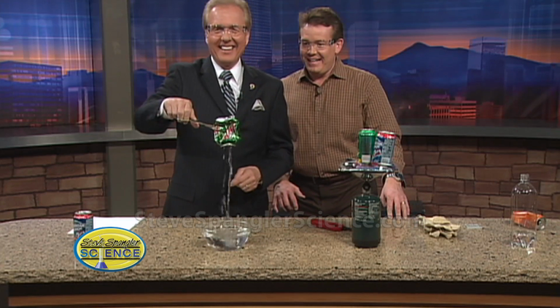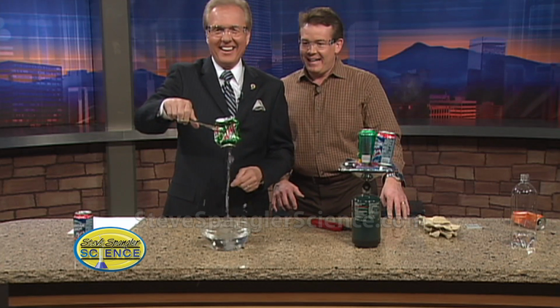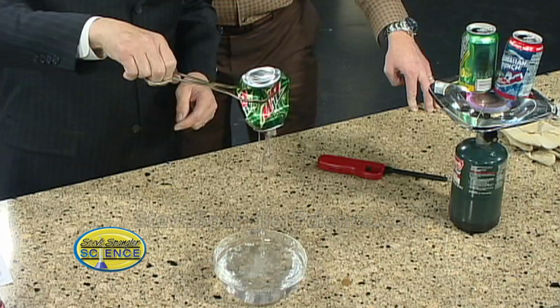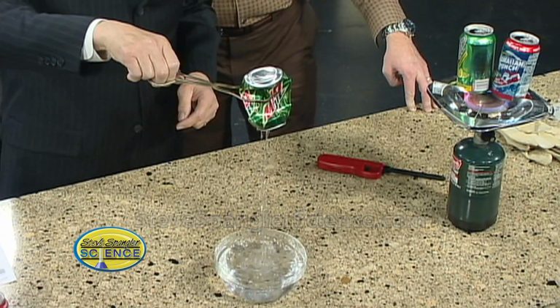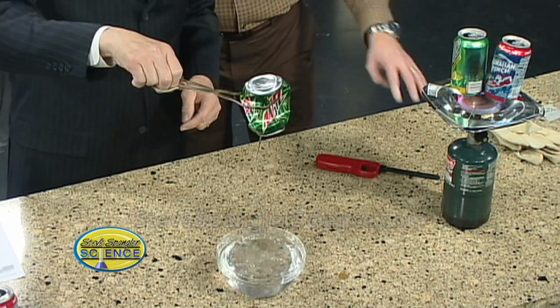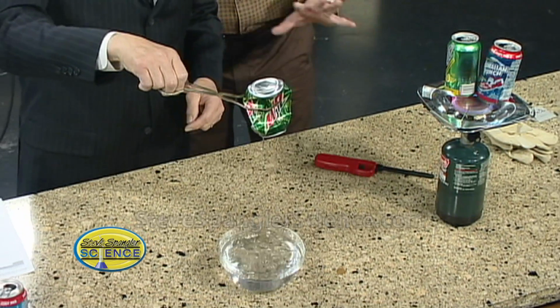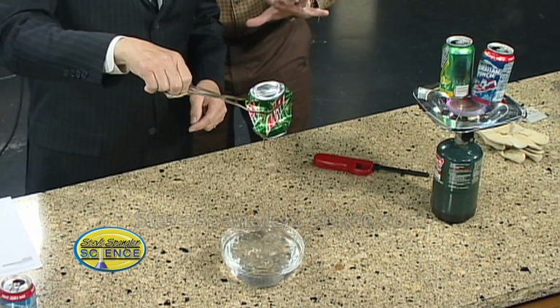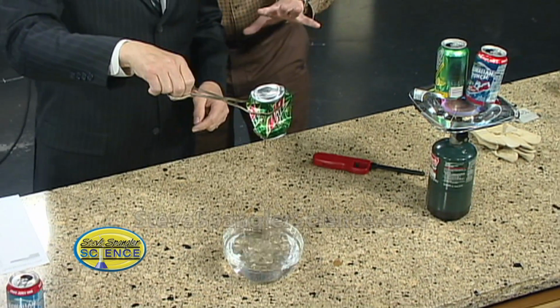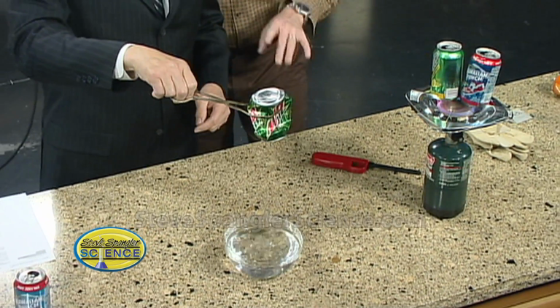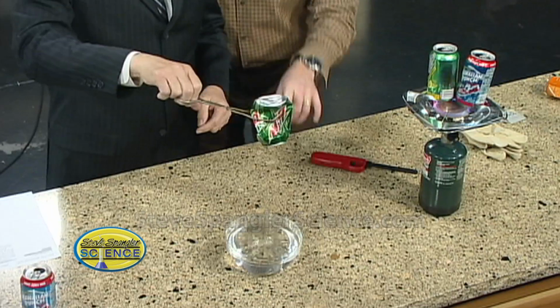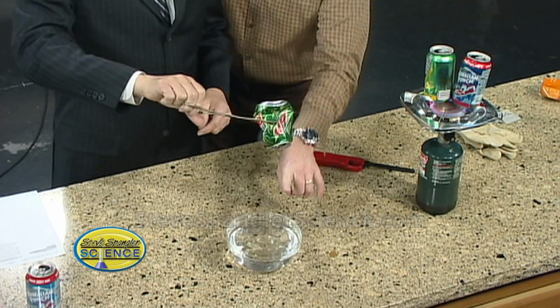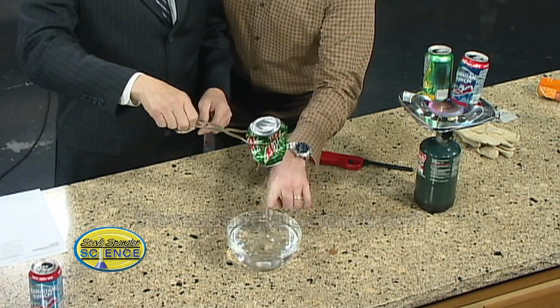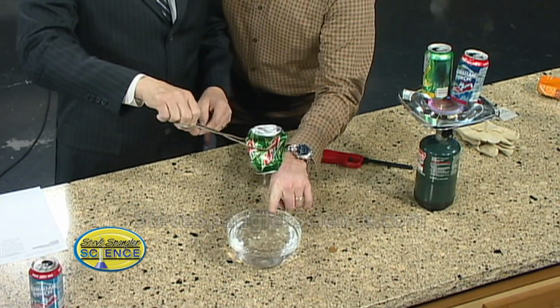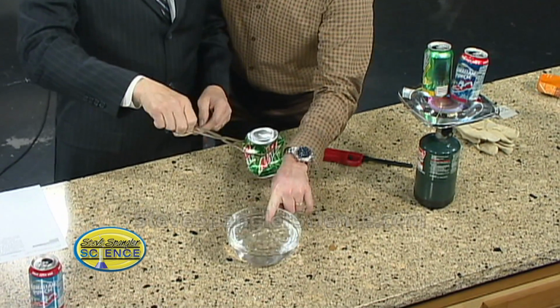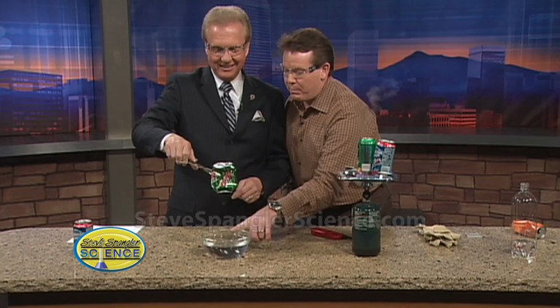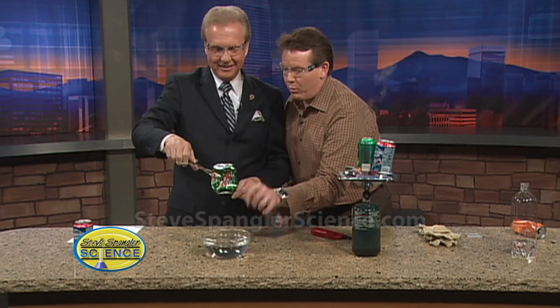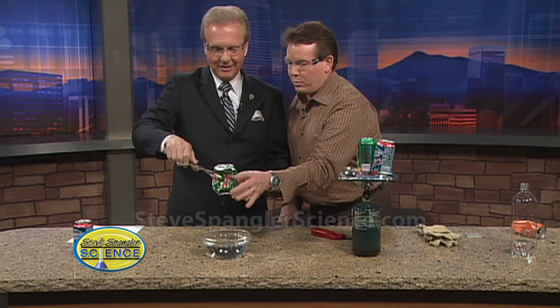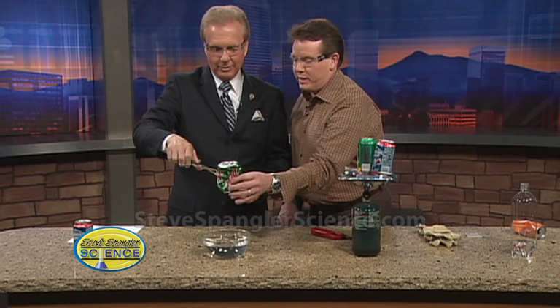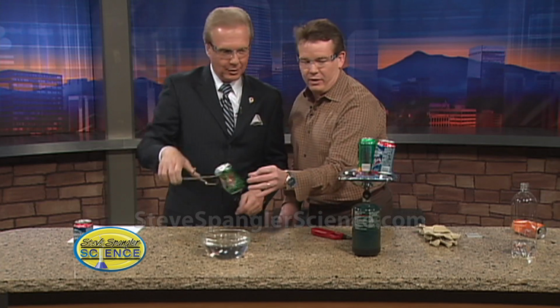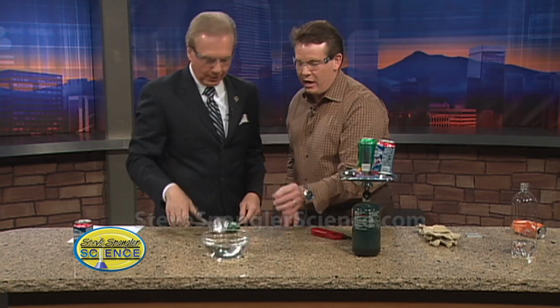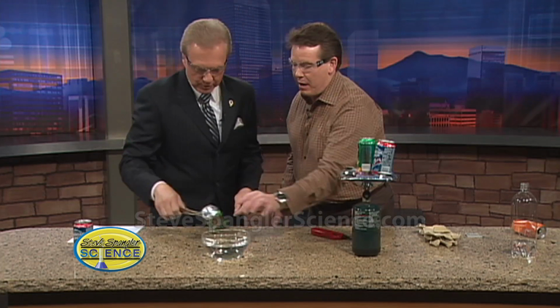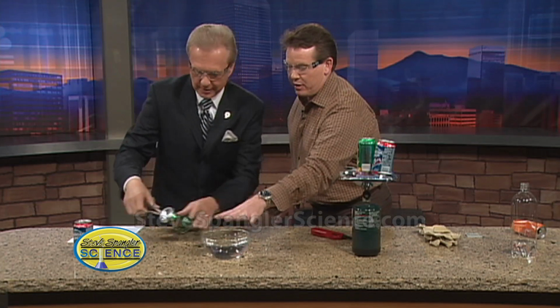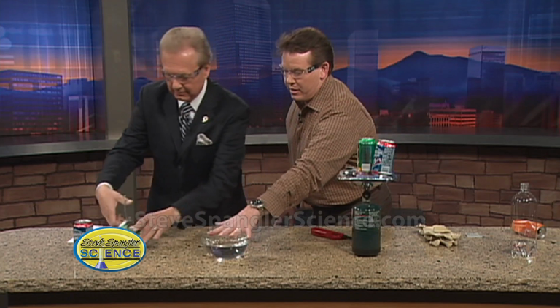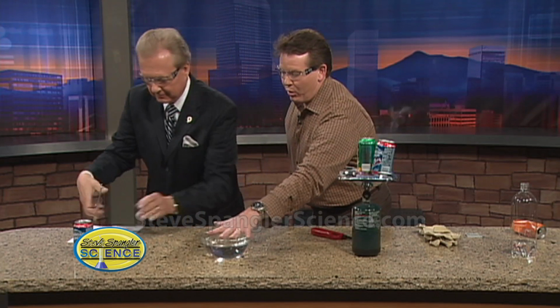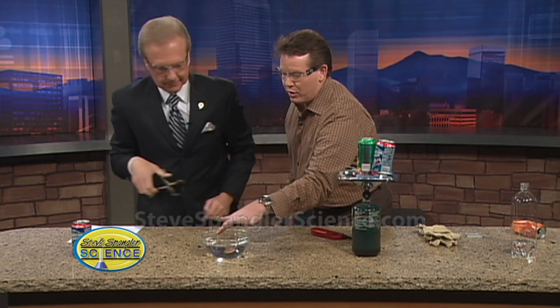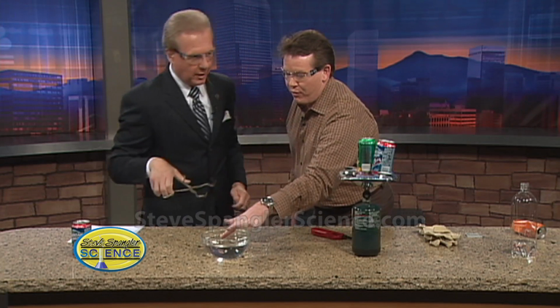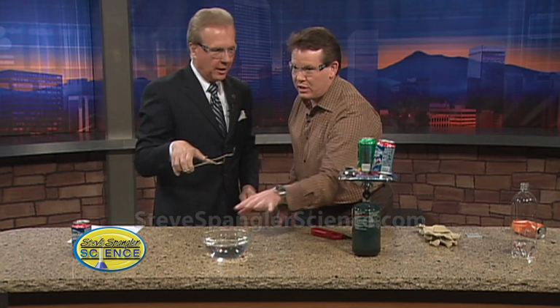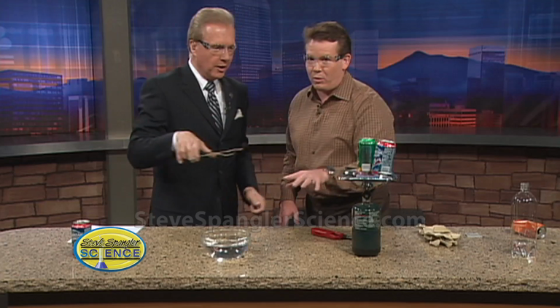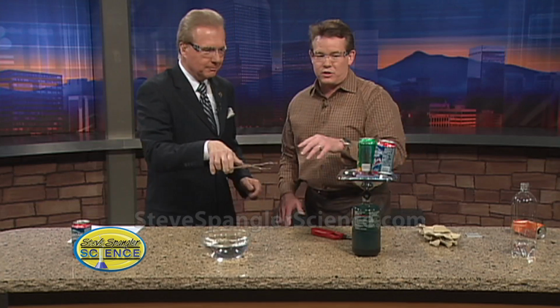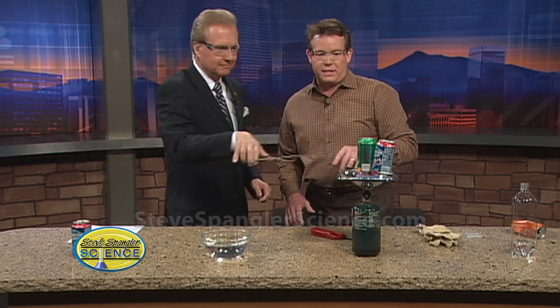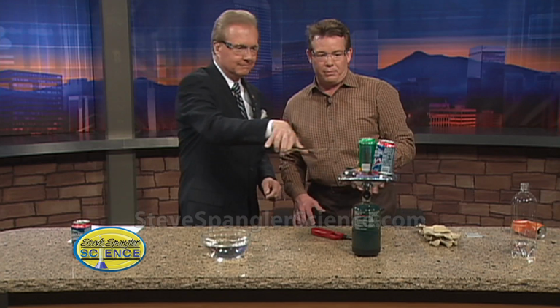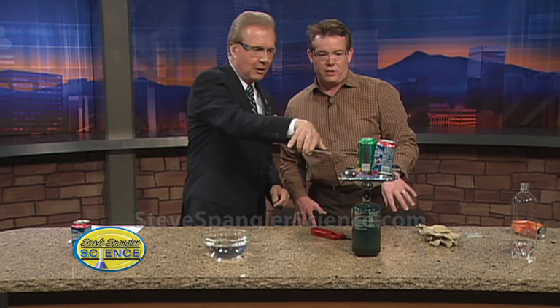Isn't that beautiful? Look at that. How good is that? Literally, it's the air pressure. So we want to focus on the bowl of water — we'll do it again. Focus on the bowl of water so you can see the implosion.